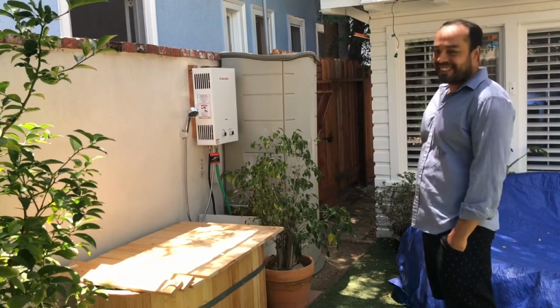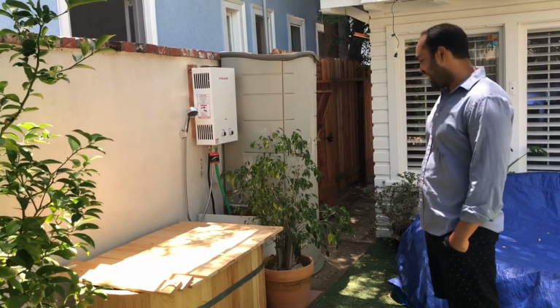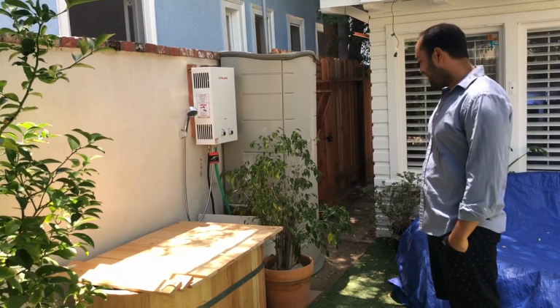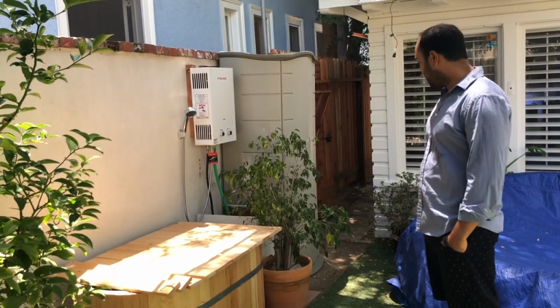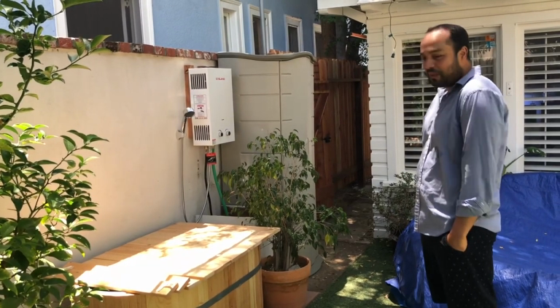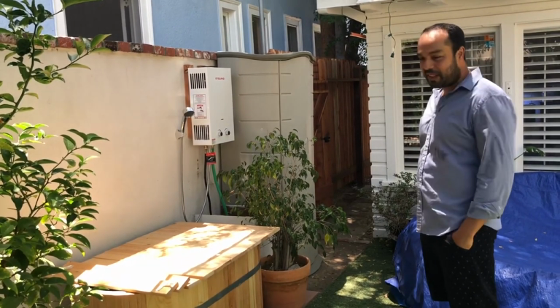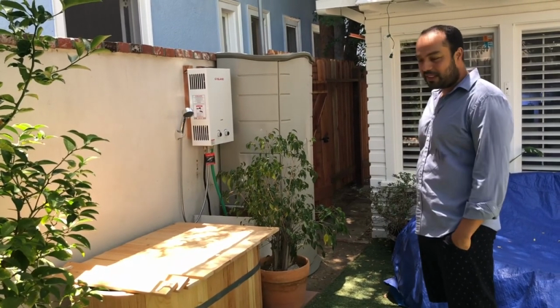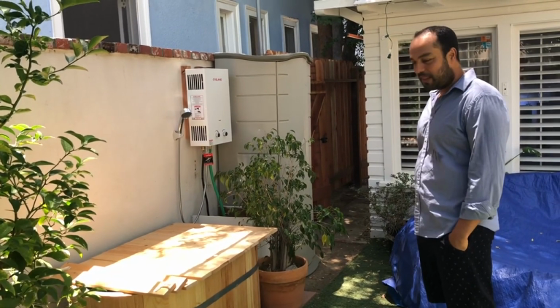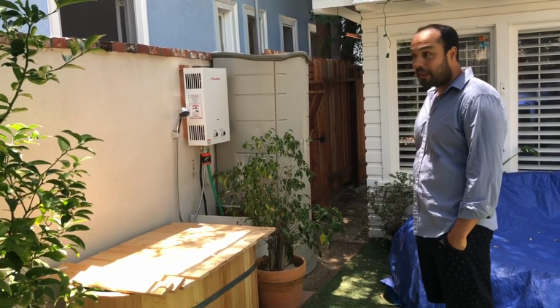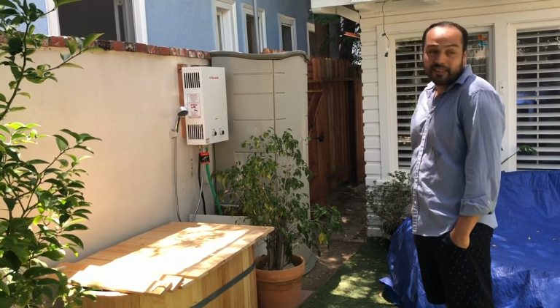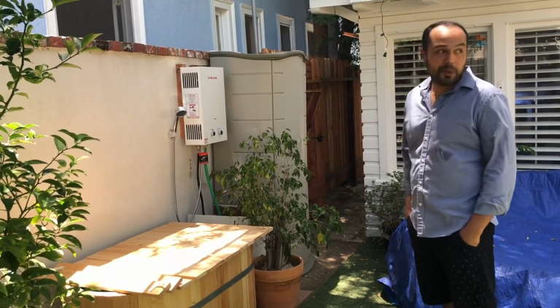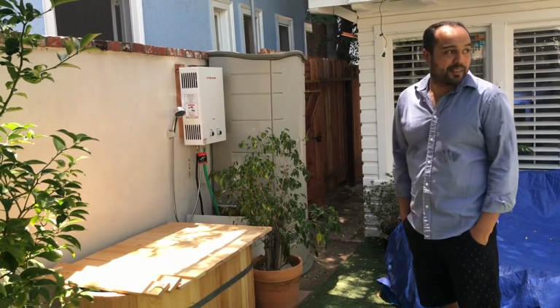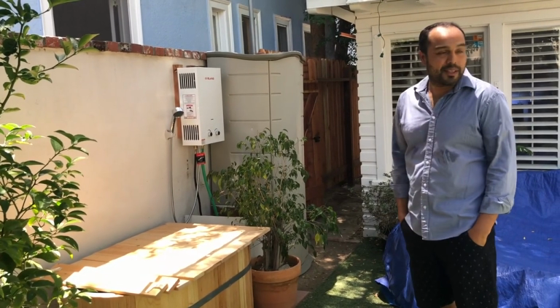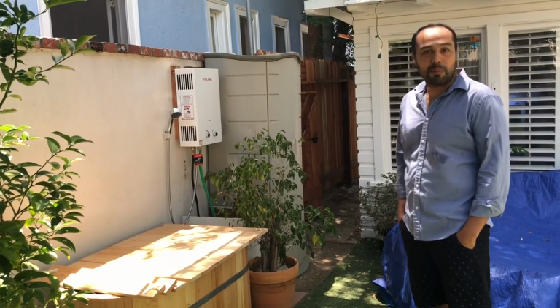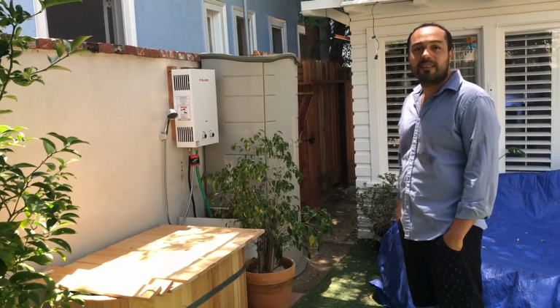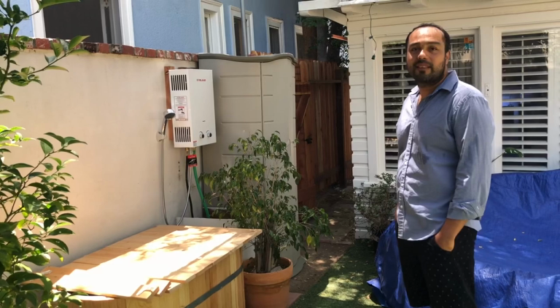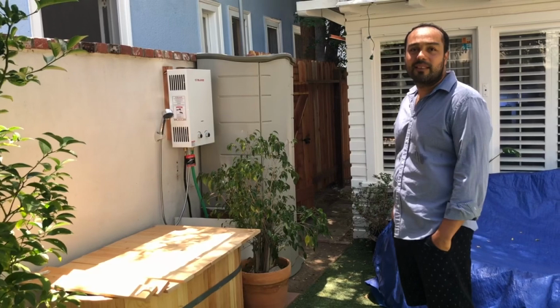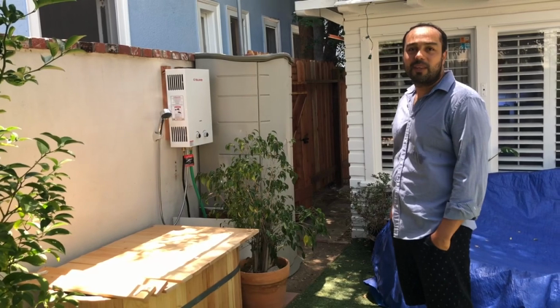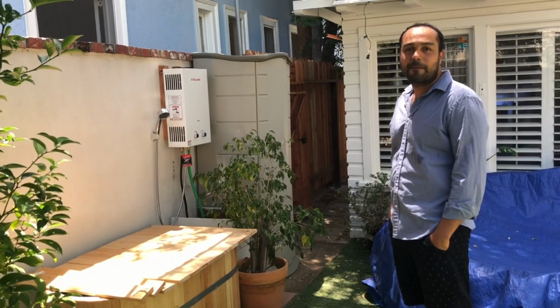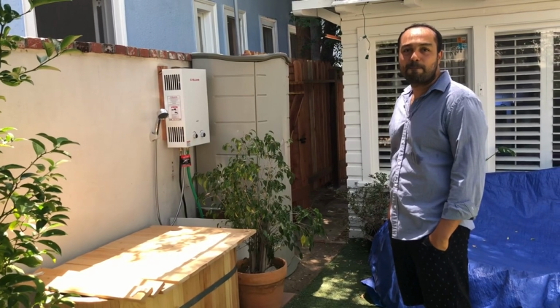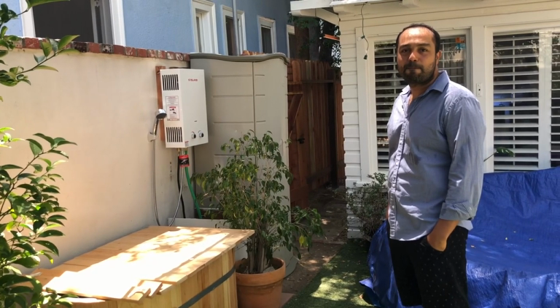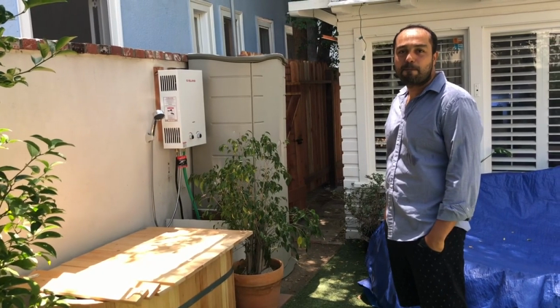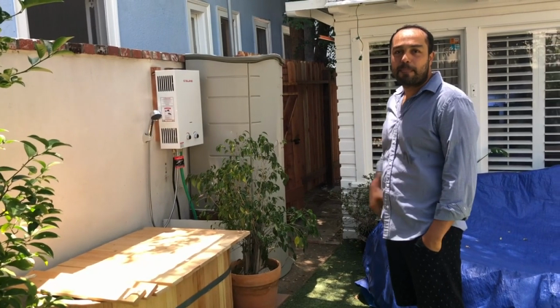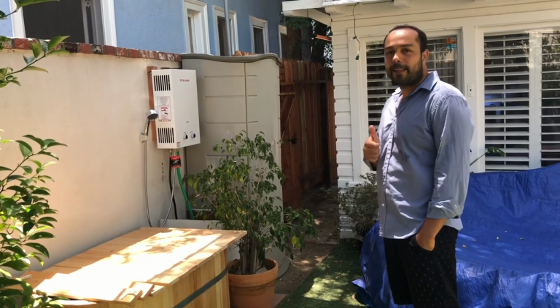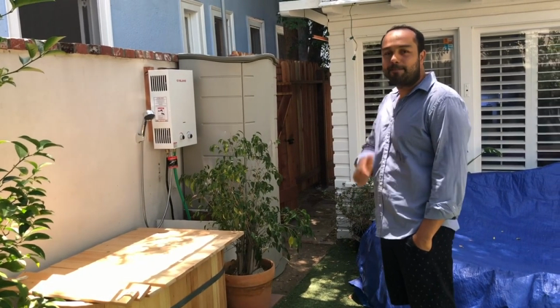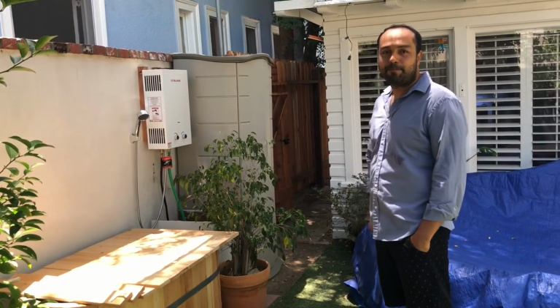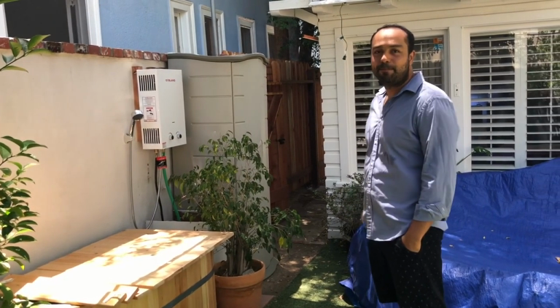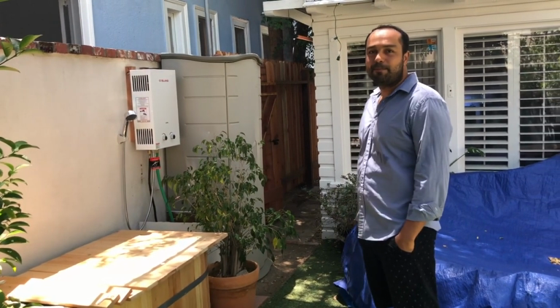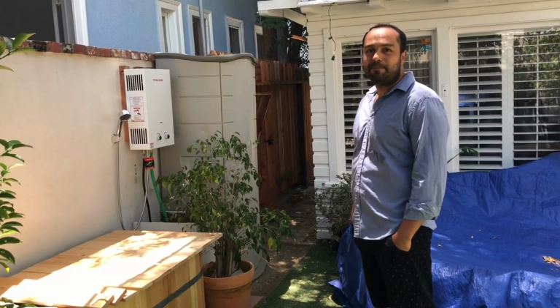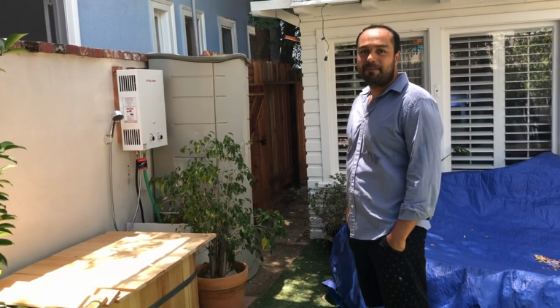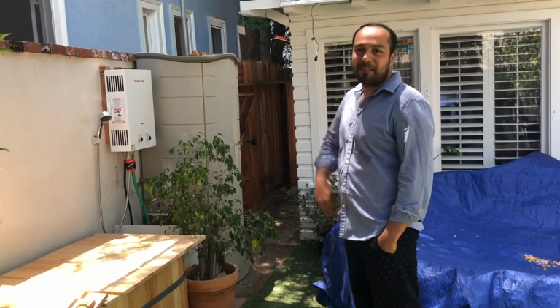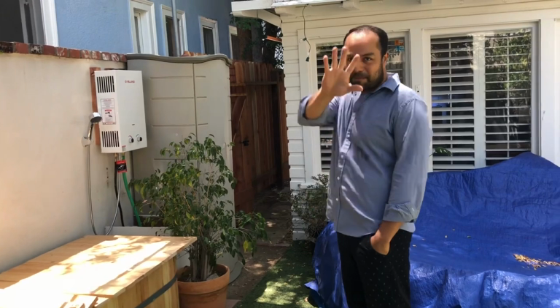Alright, cool man. Thank you. Thank you for coming by. It's small, but it's my happy place. If you guys like it, subscribe, maybe leave a comment, and we'll talk to y'all later. Thanks Johan. Bye.